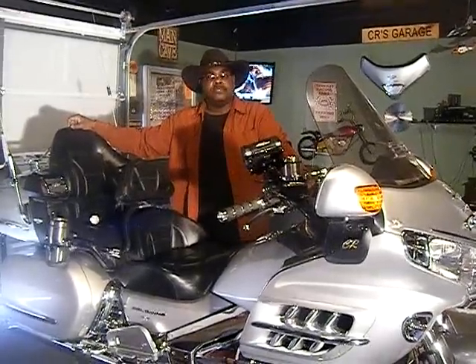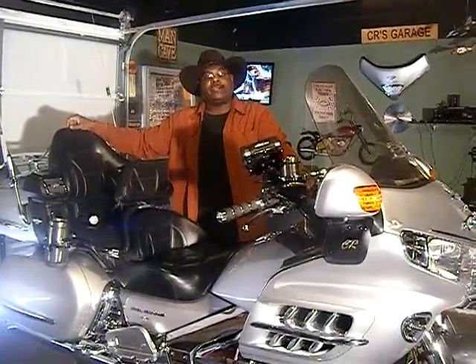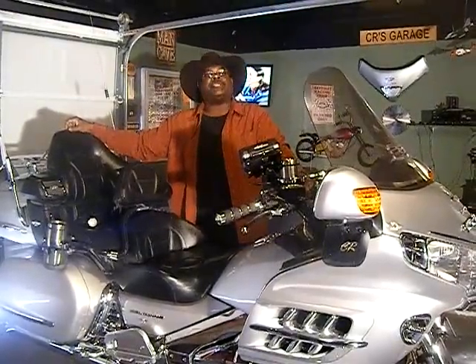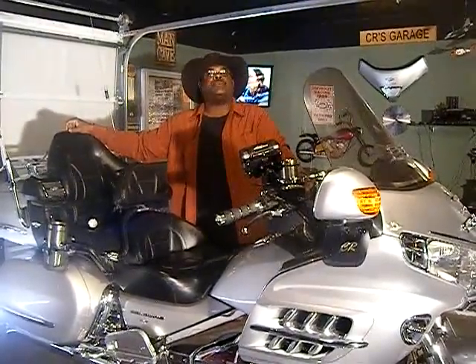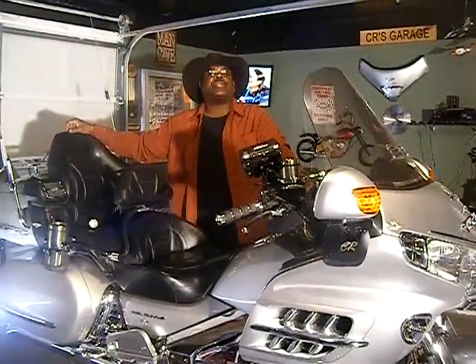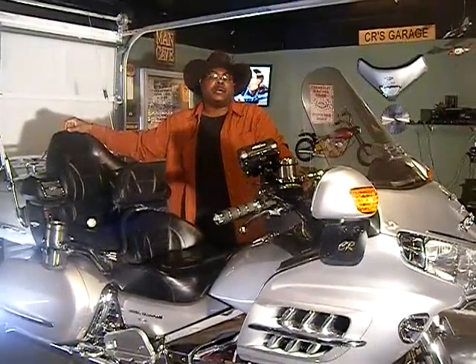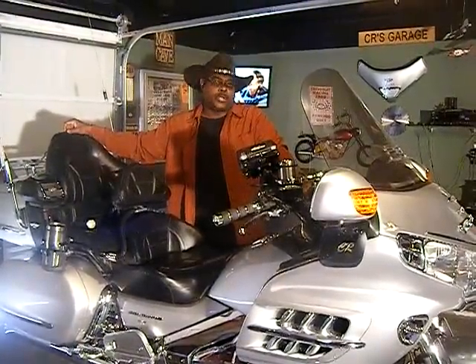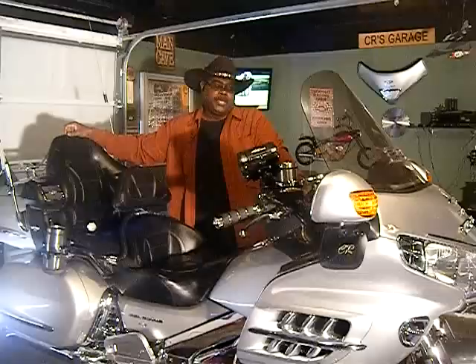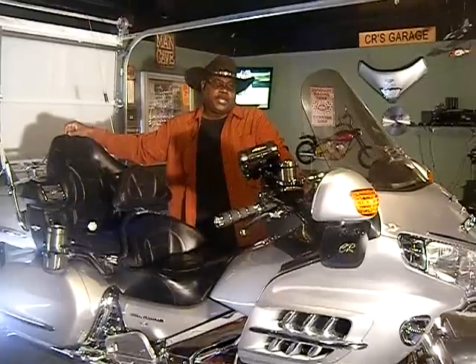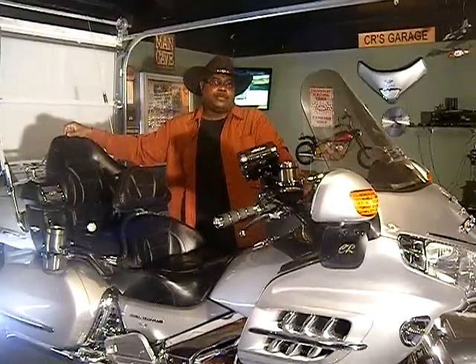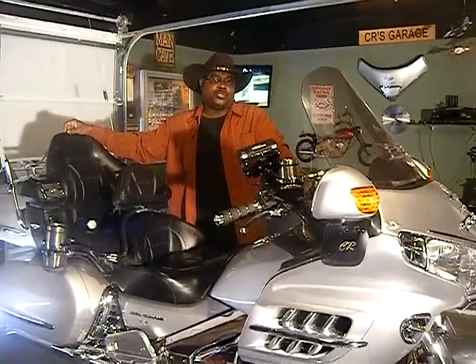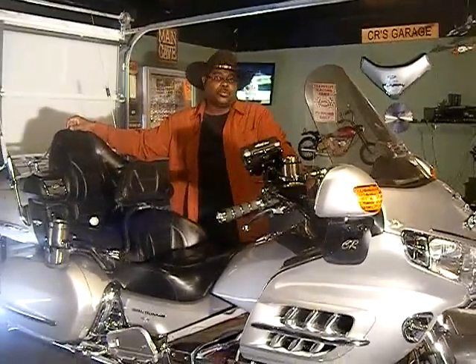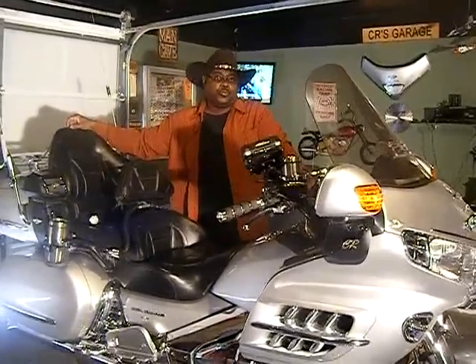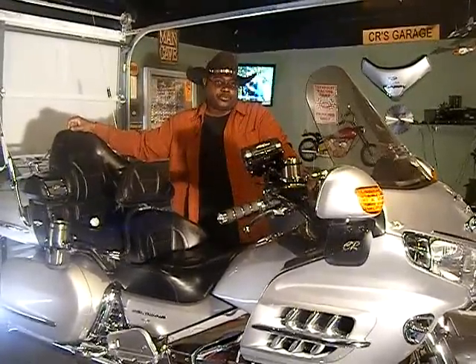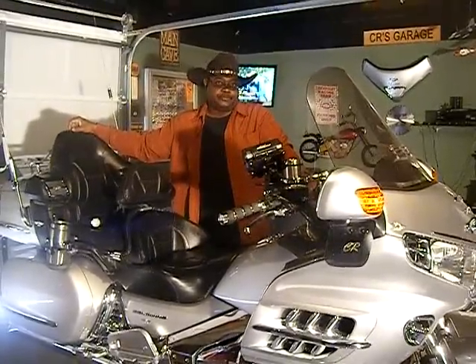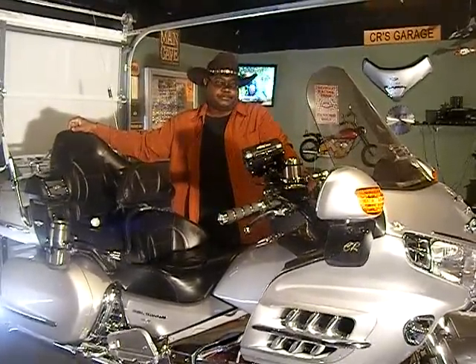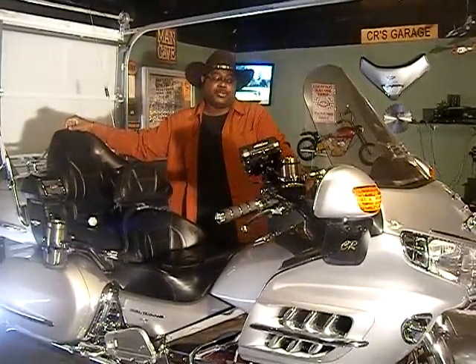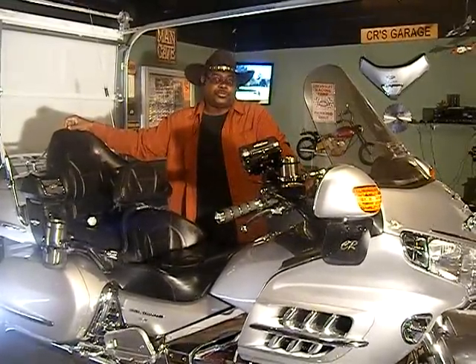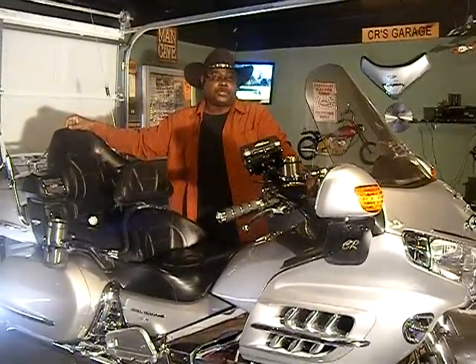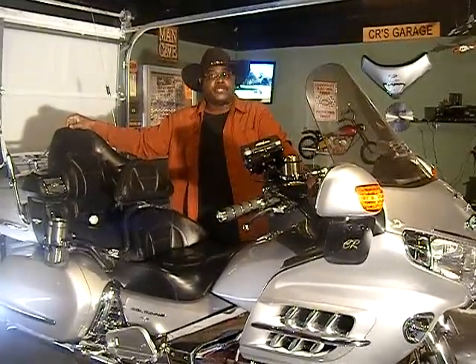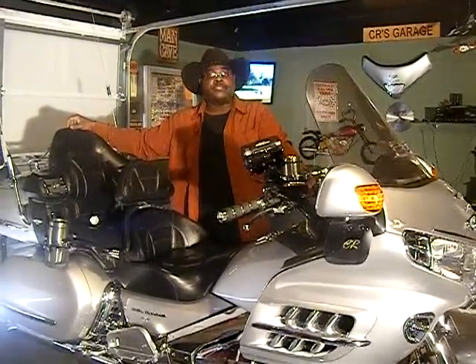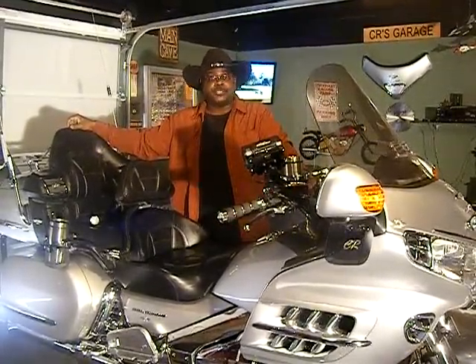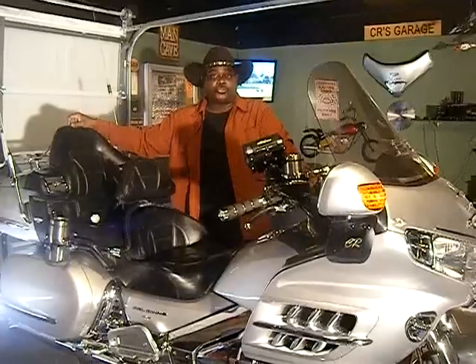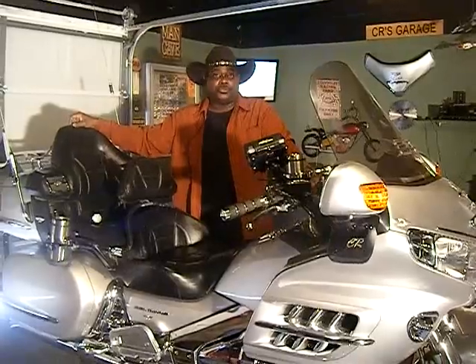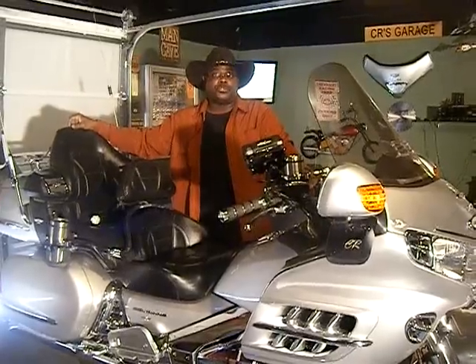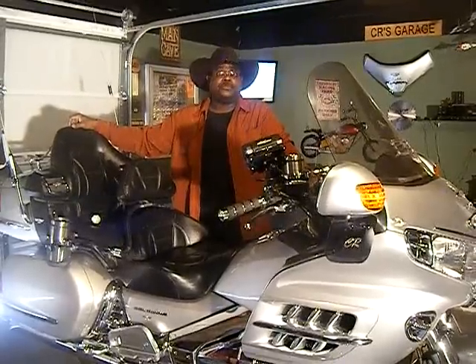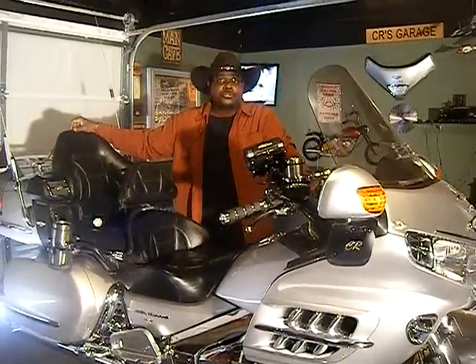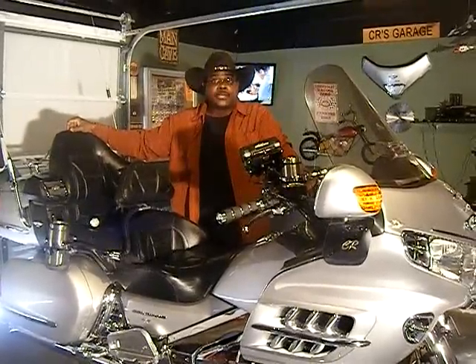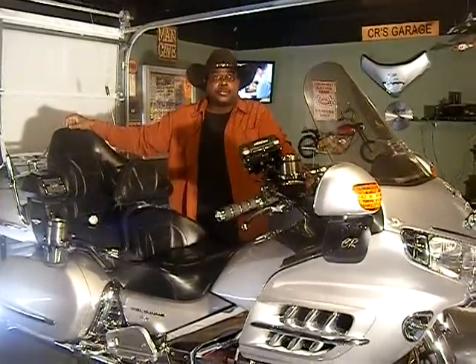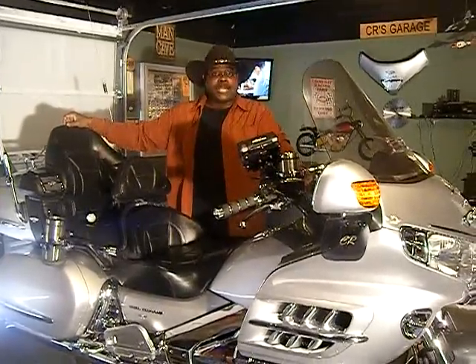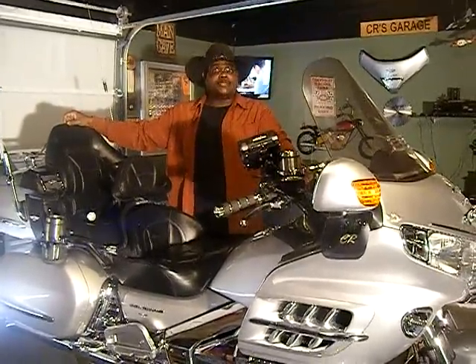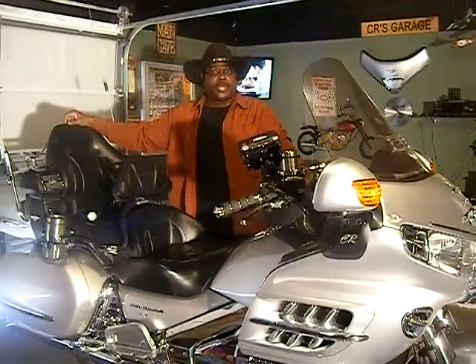Hey y'all, this is Brother Cowboy, and I'm going to show all you wingers — my brothers, well, I guess I could say my sisters too, because there's some sisters out there that got some wings.